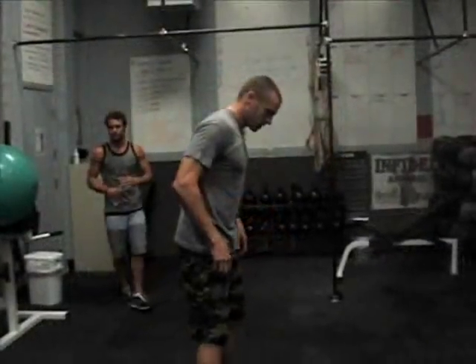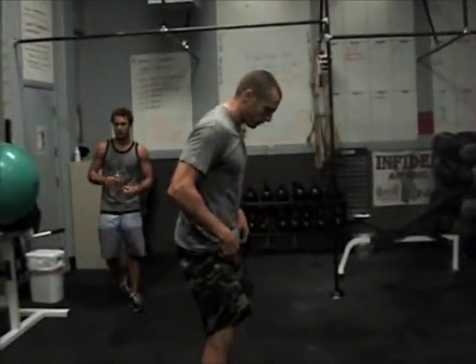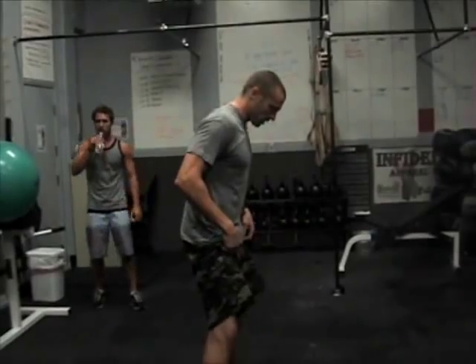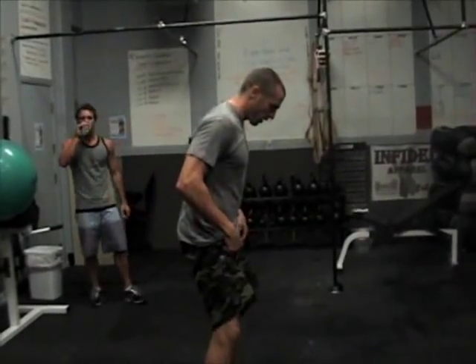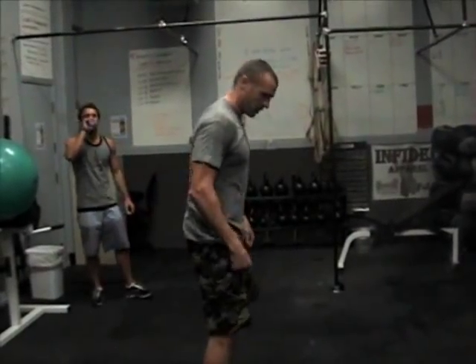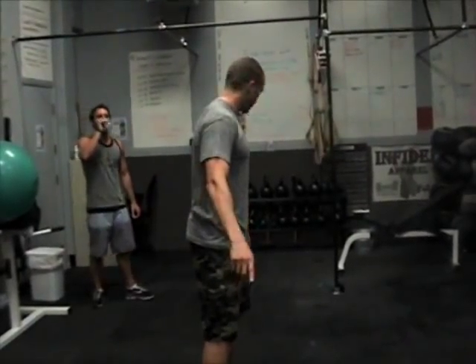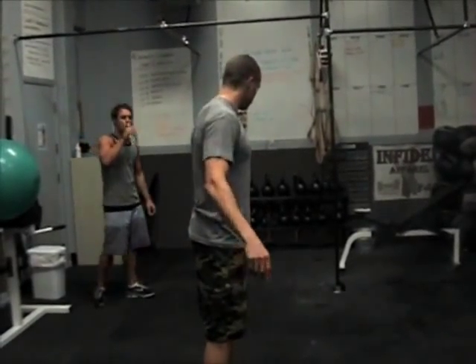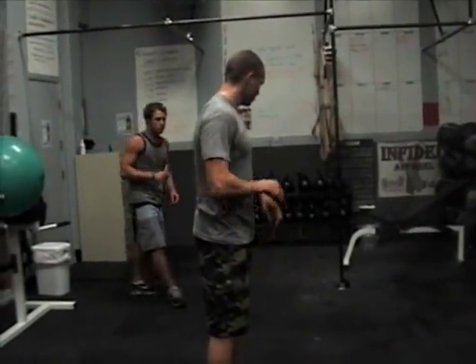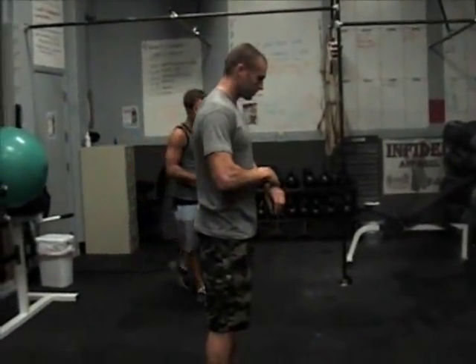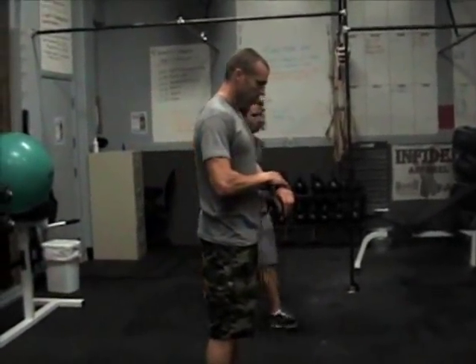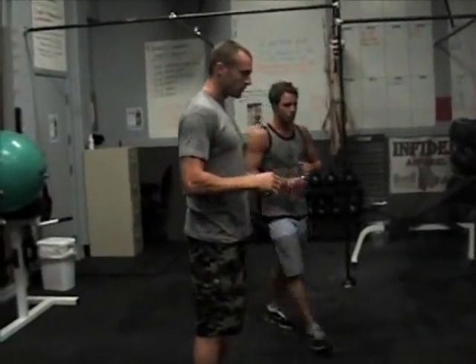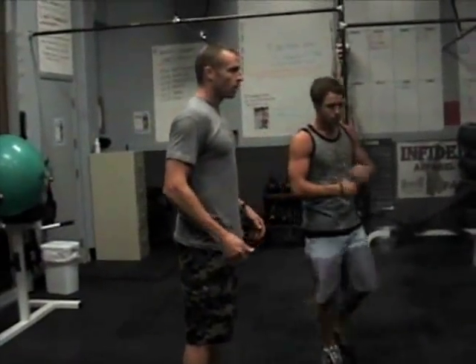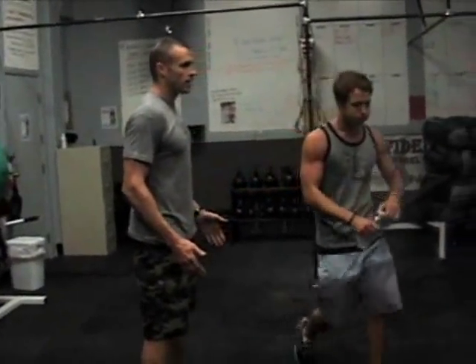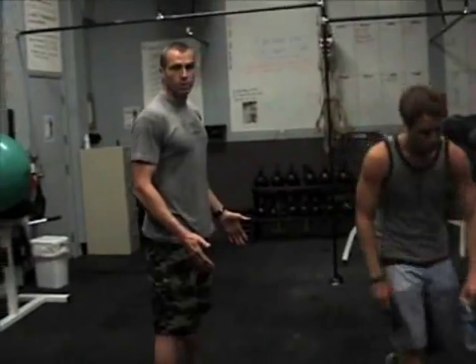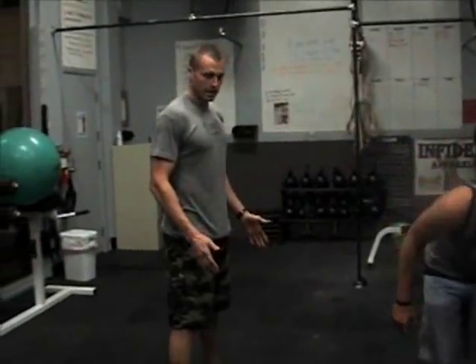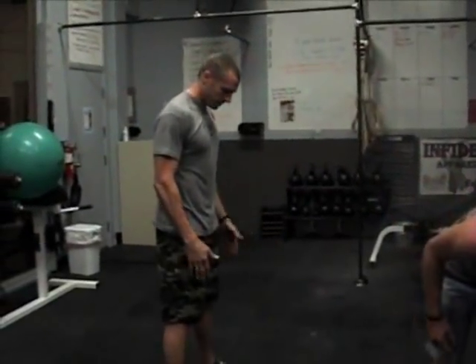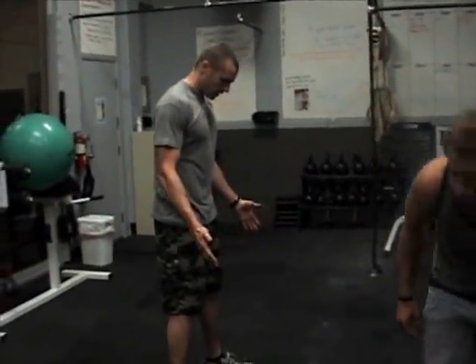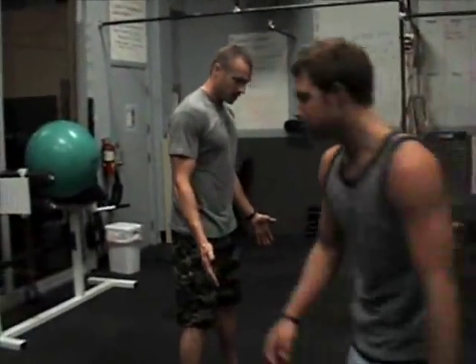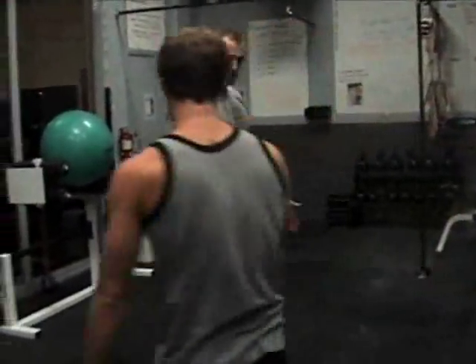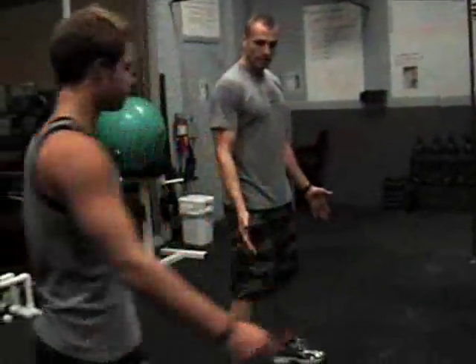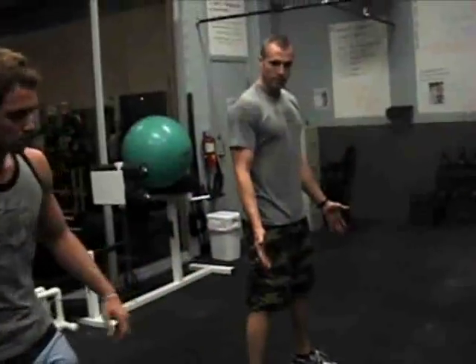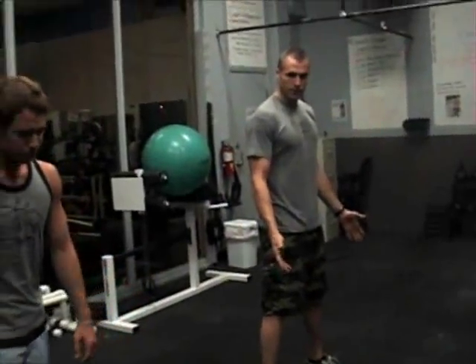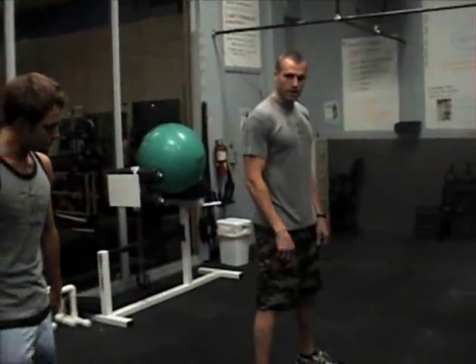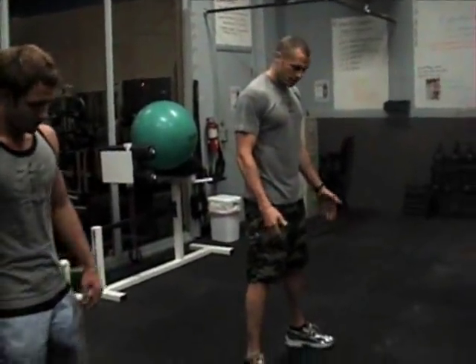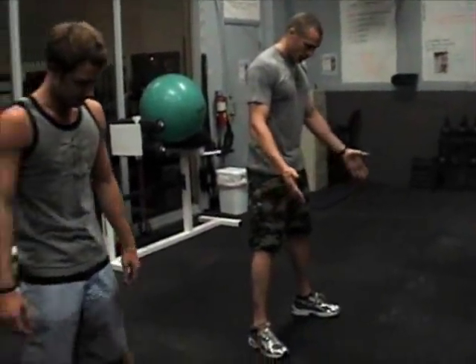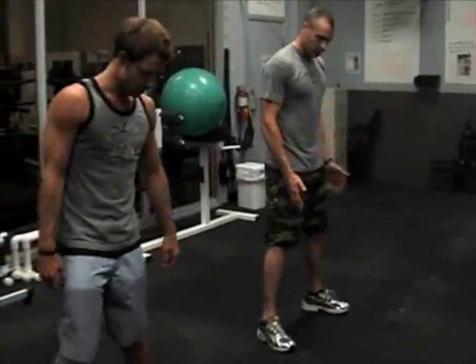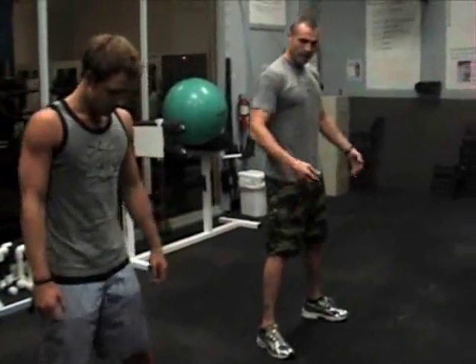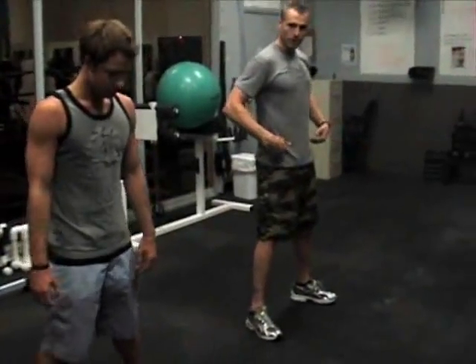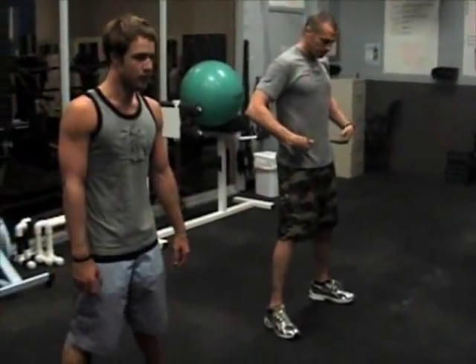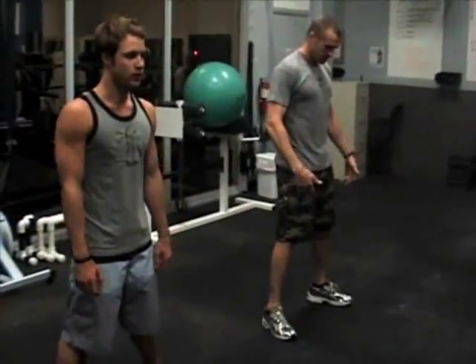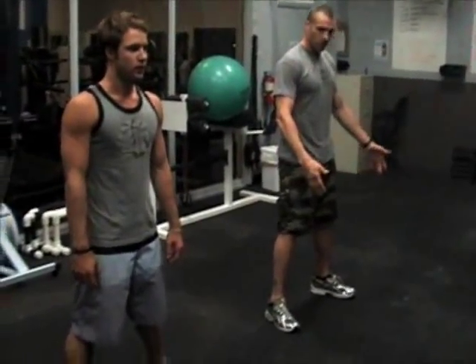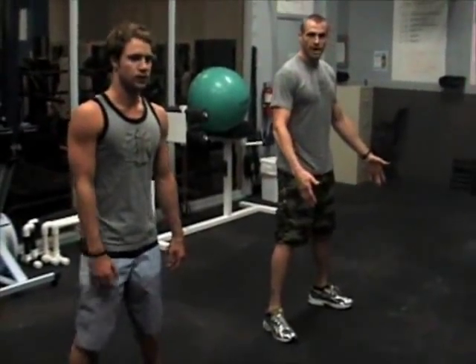The first thing we're going to focus on in the squat — come over here and join — we're going to take about a shoulder-width stance, kick our toes out a little bit. The reason for the toe position is we want everything to be tracking straight: hips, knees, and toes are all tracking together.